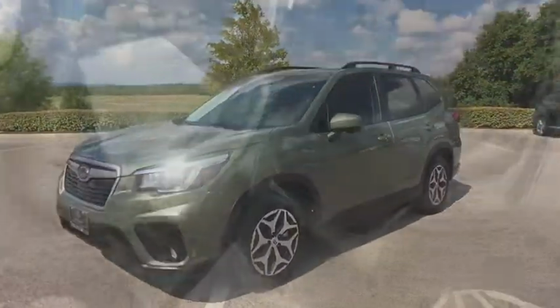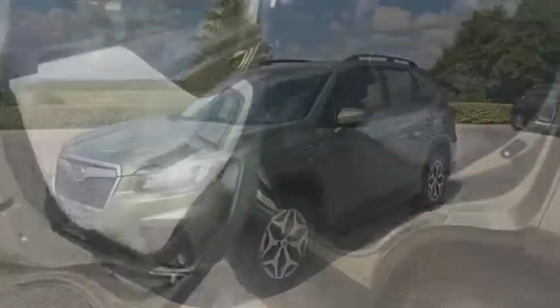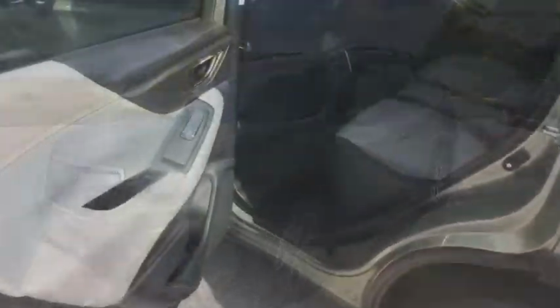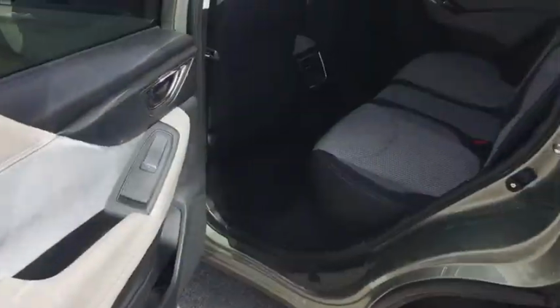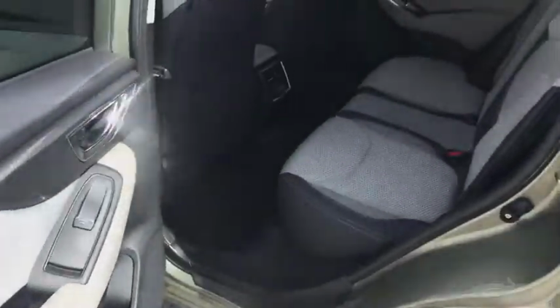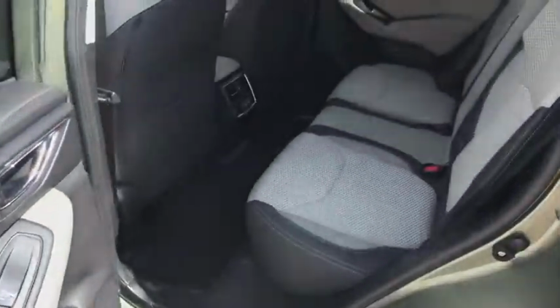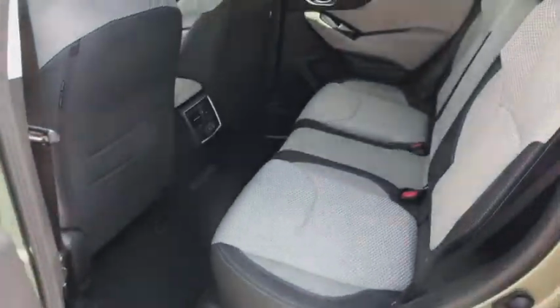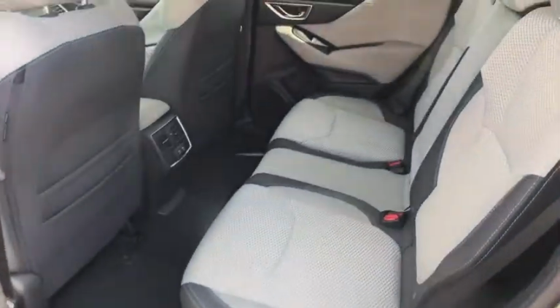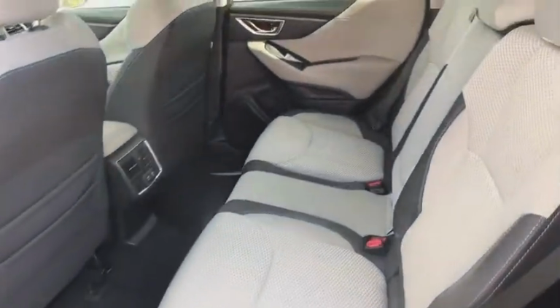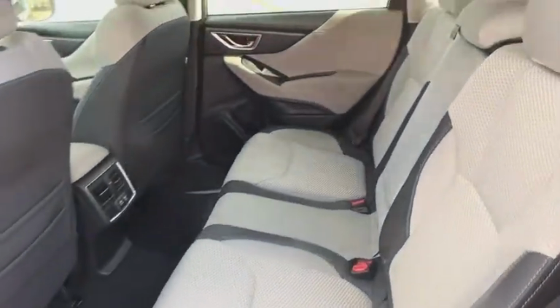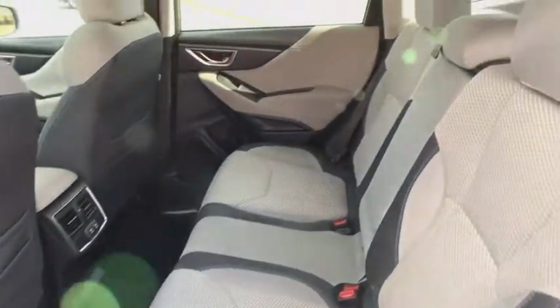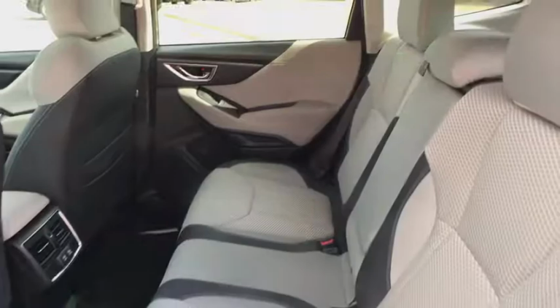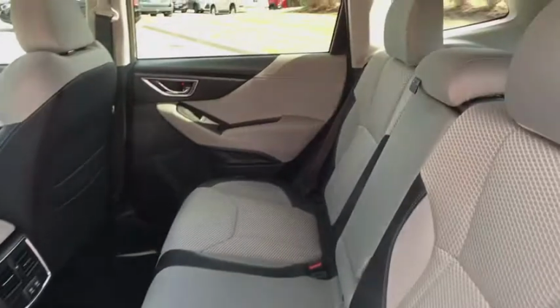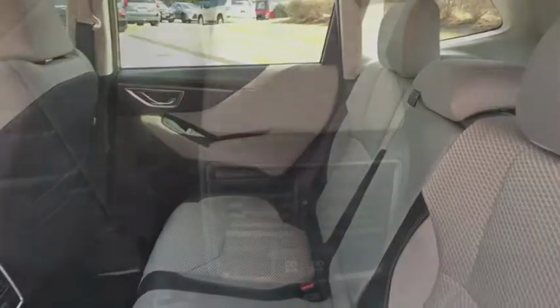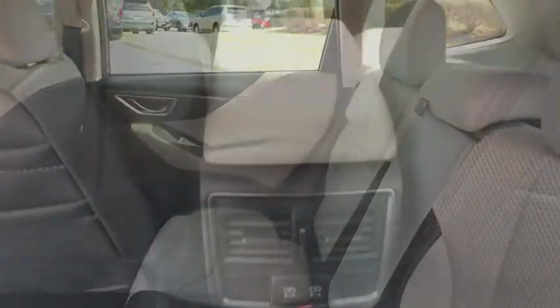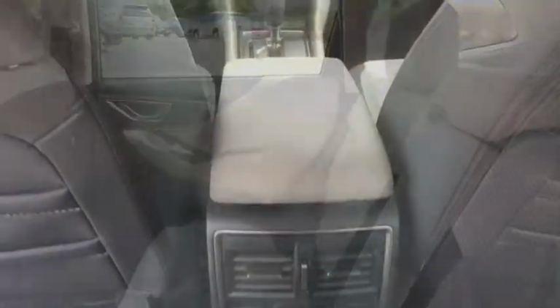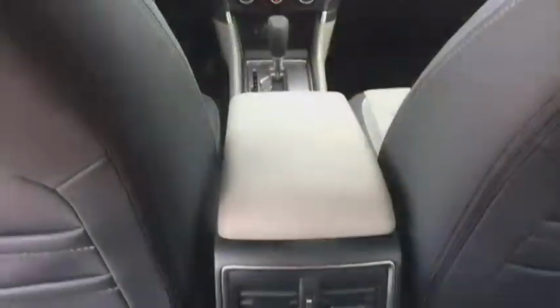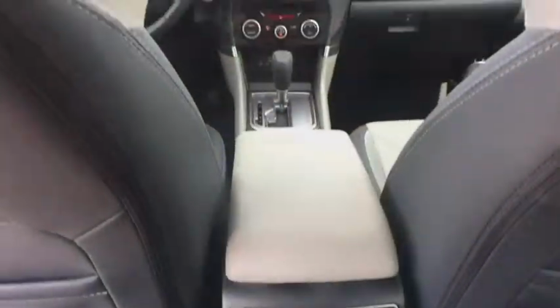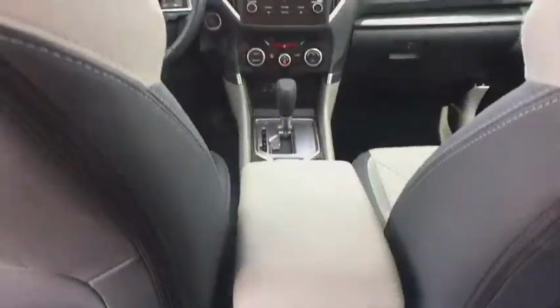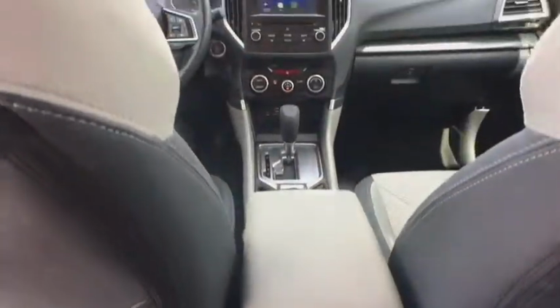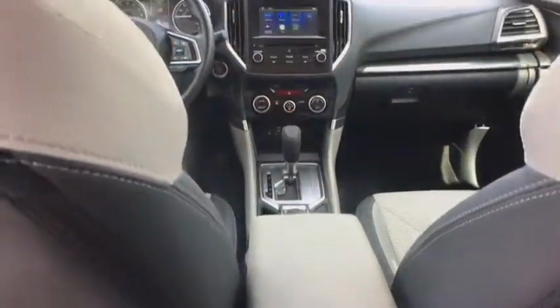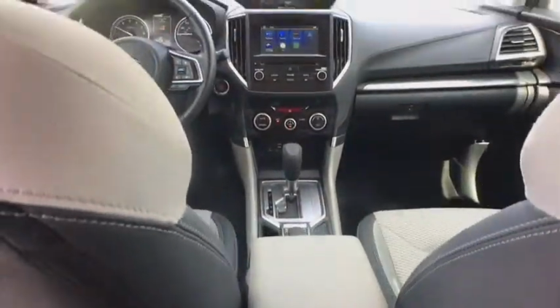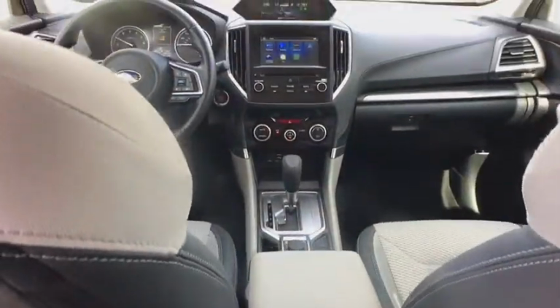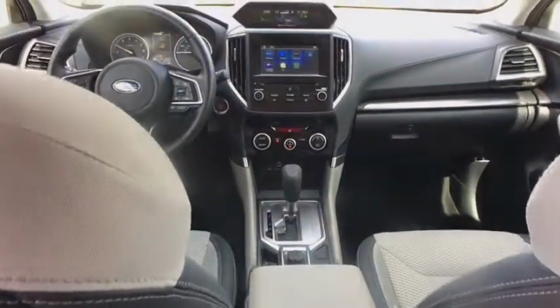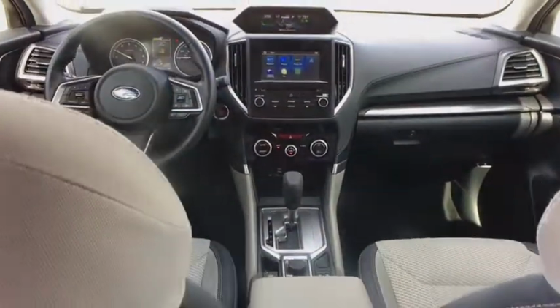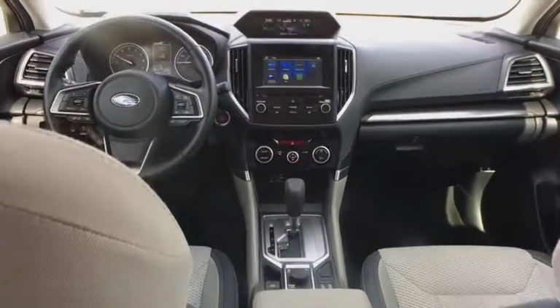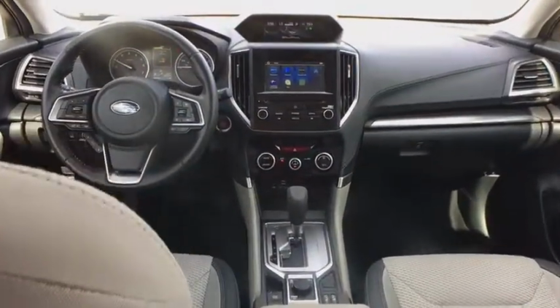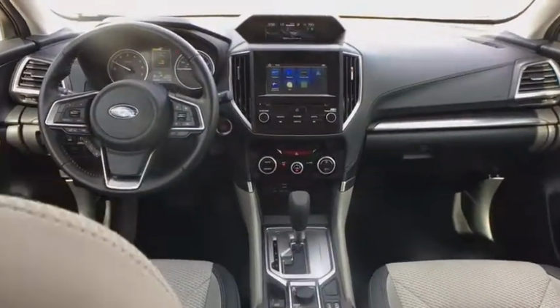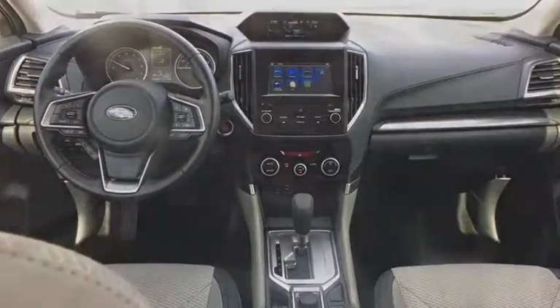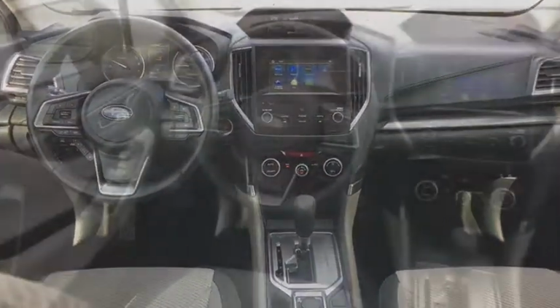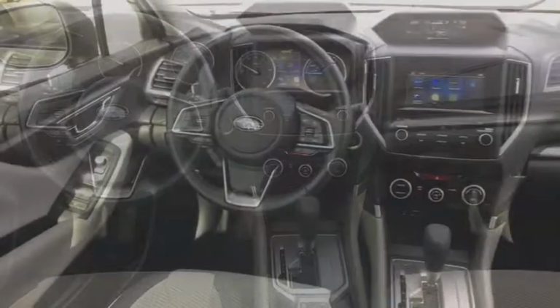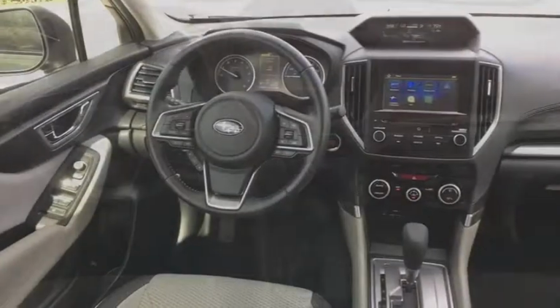Four-wheel disc brakes, premium sound, center armrest, climate control, security system, CD player, side airbag, power windows, clock.